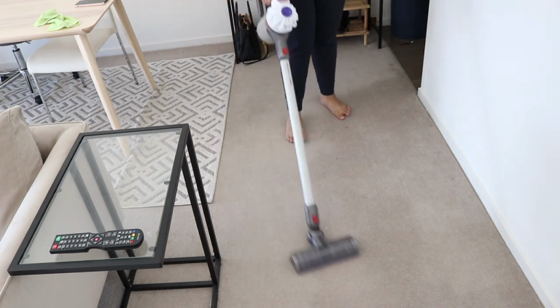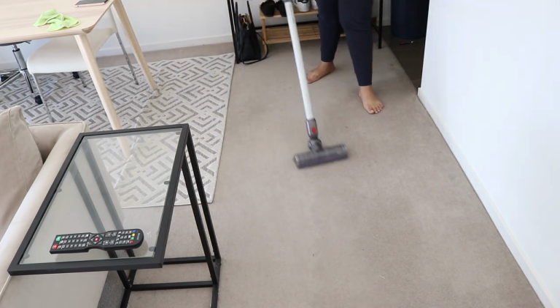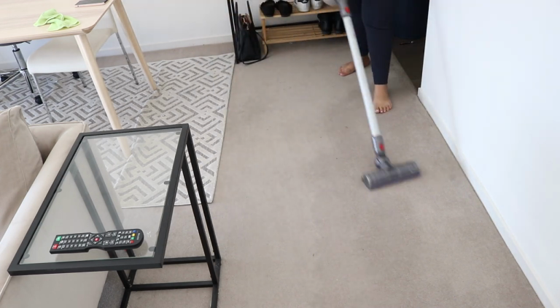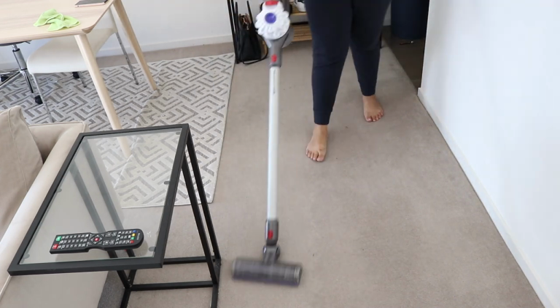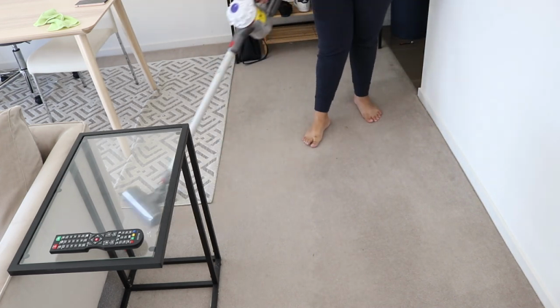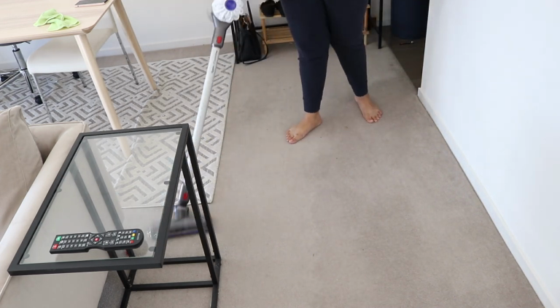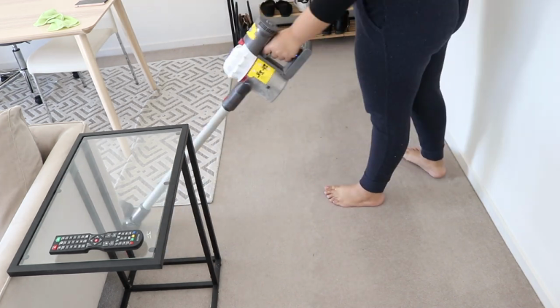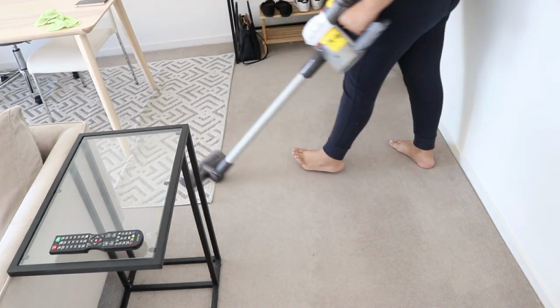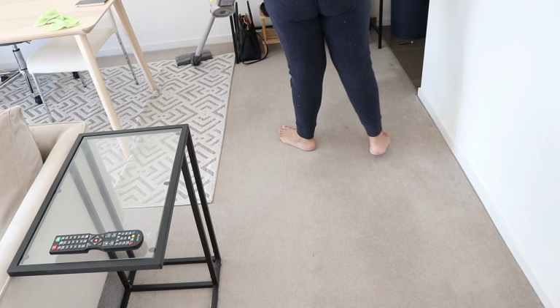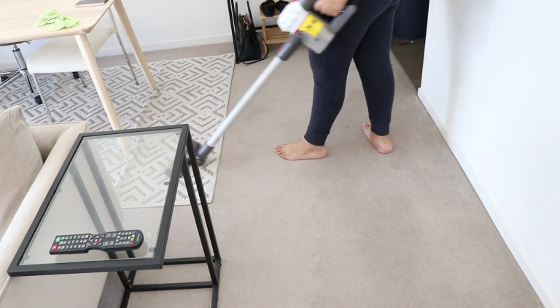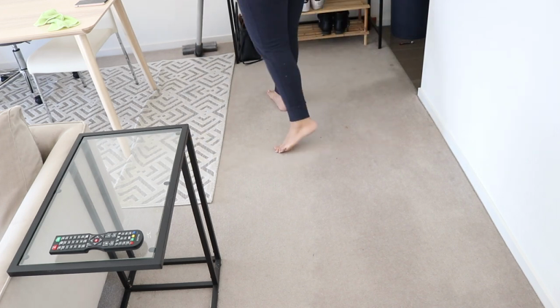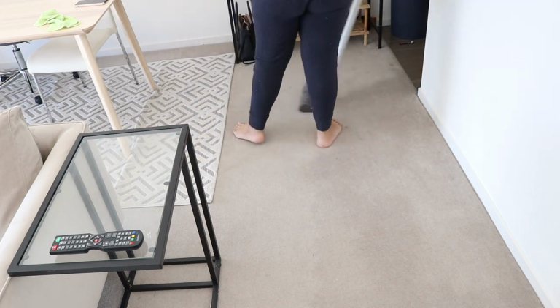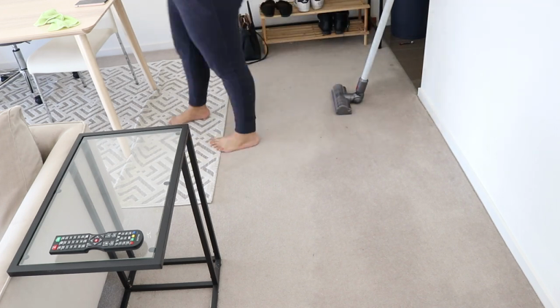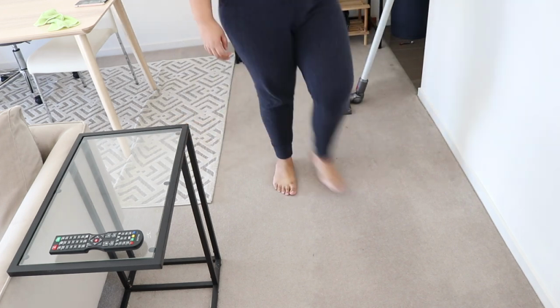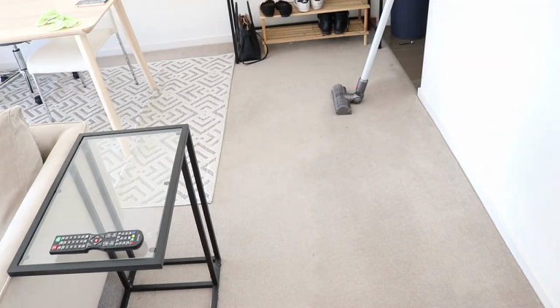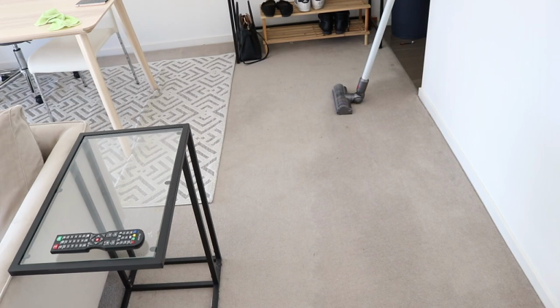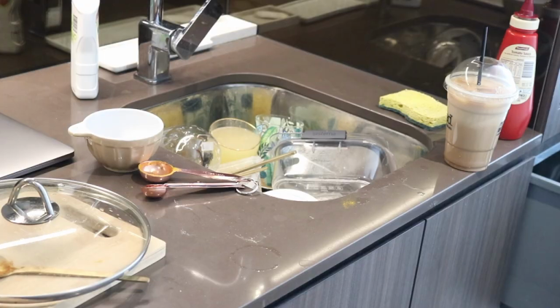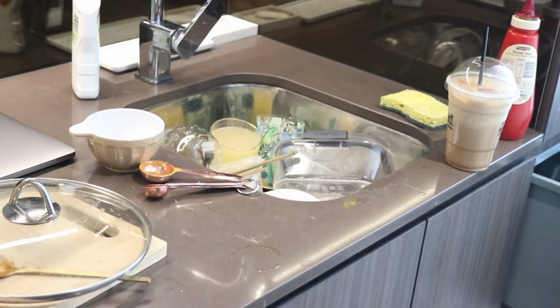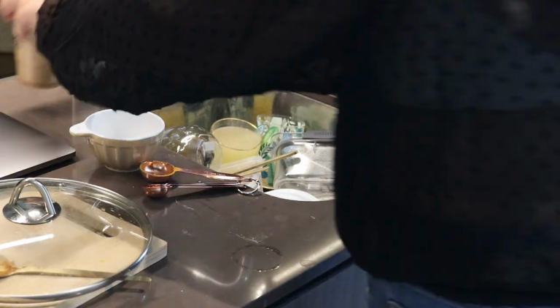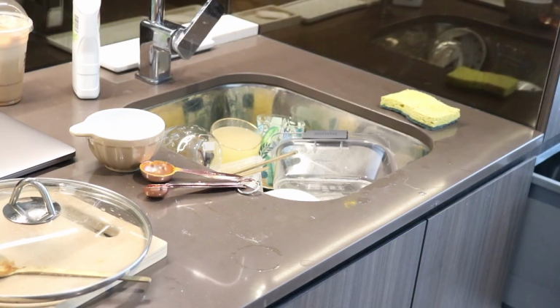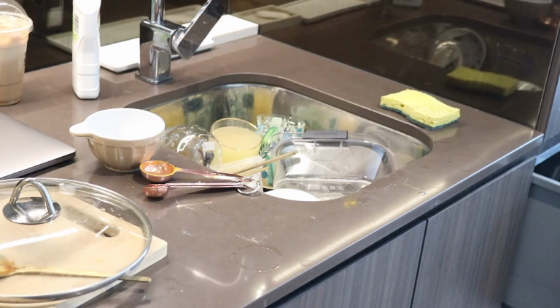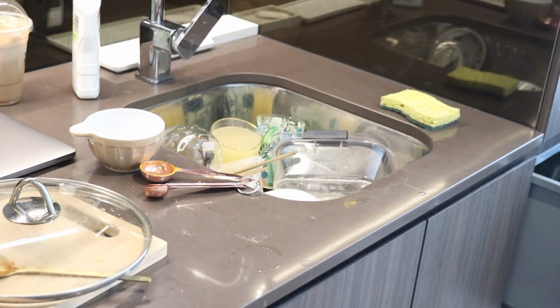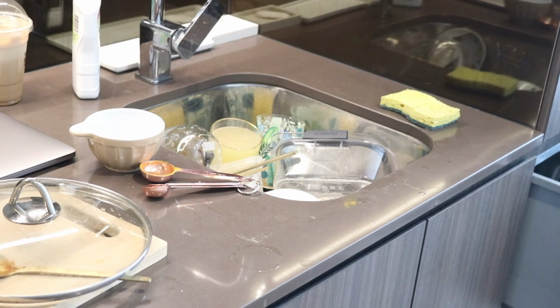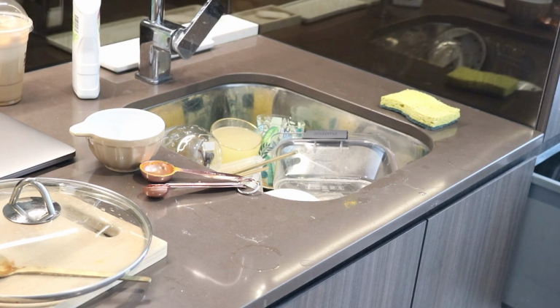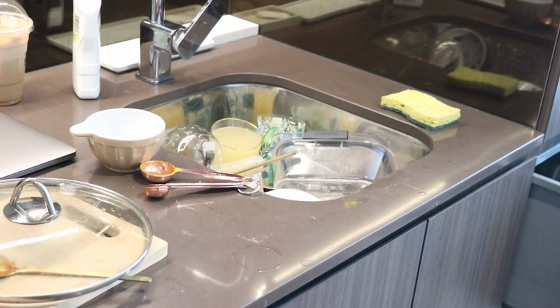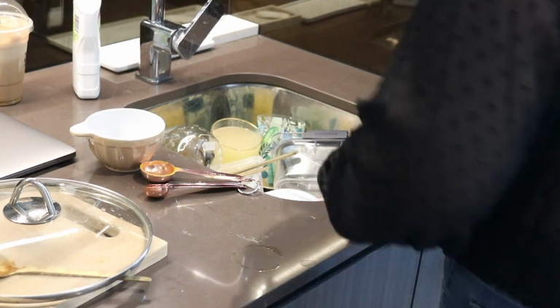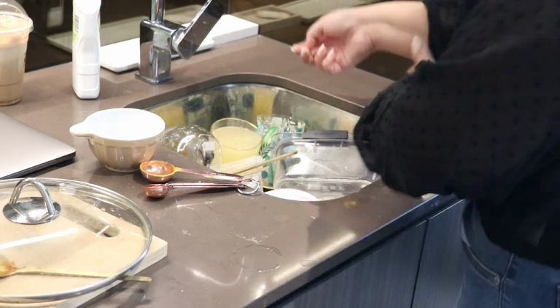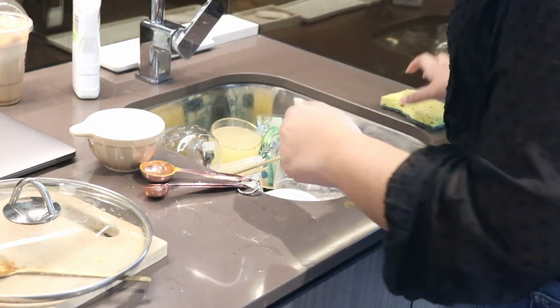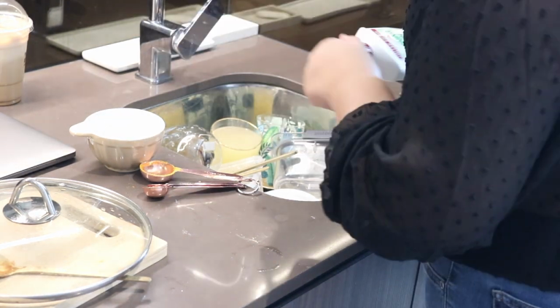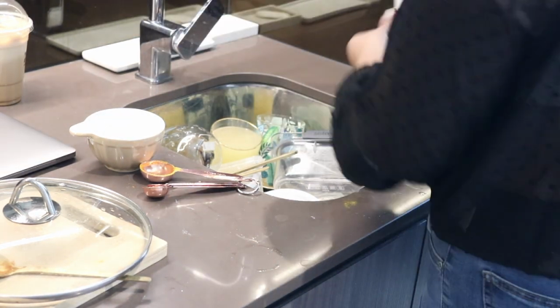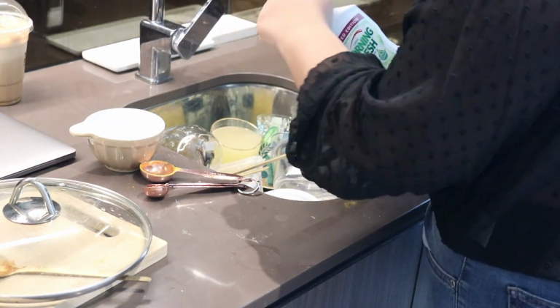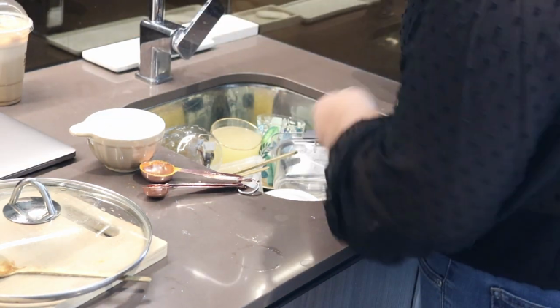I just wanted to mention that this was filmed over a couple of days, so outfit changes will happen. This is a different day and I am just washing the dishes.